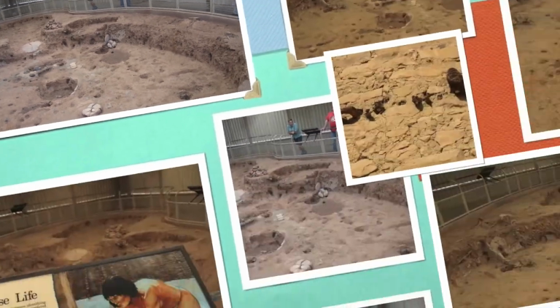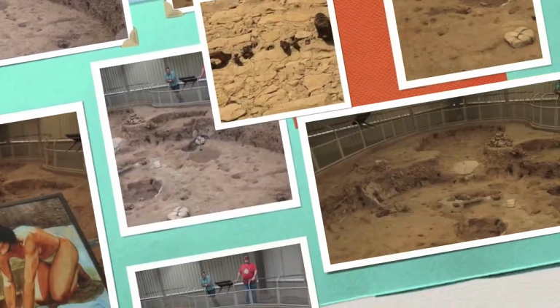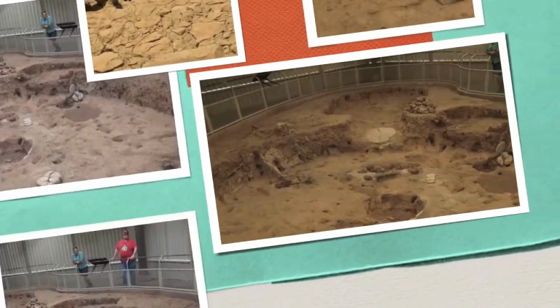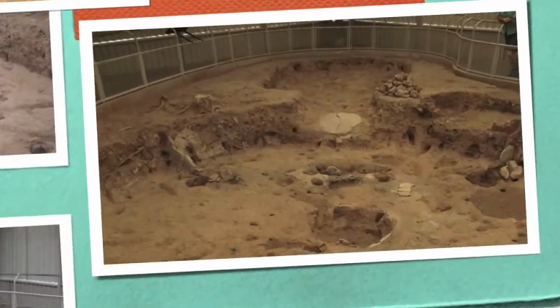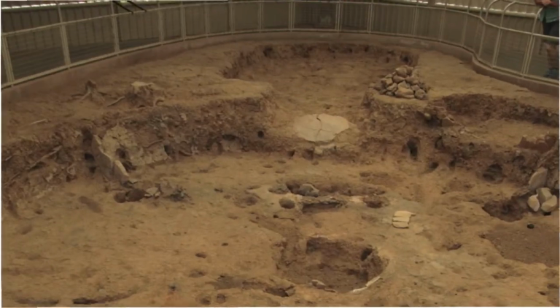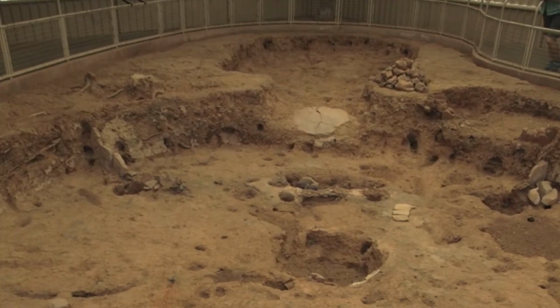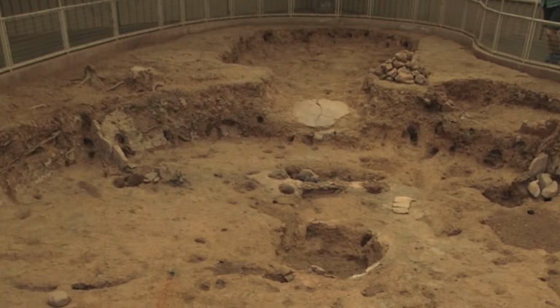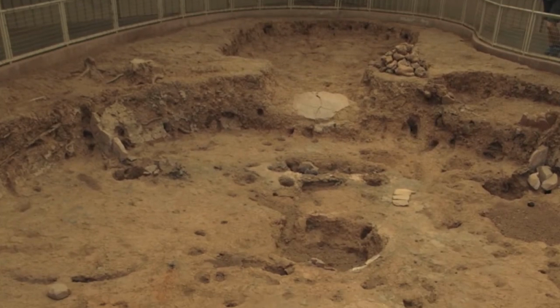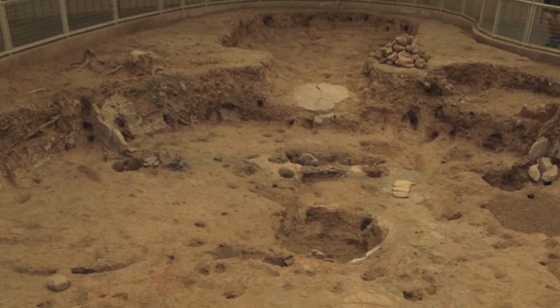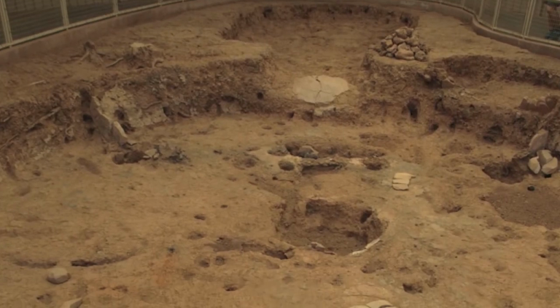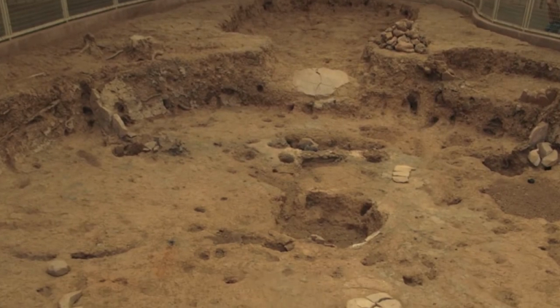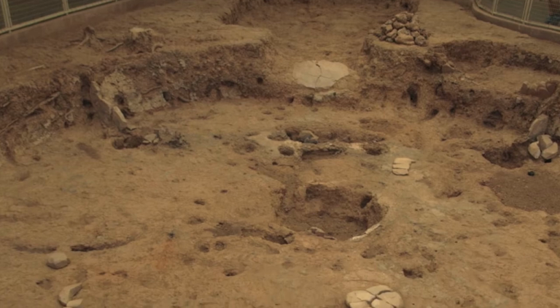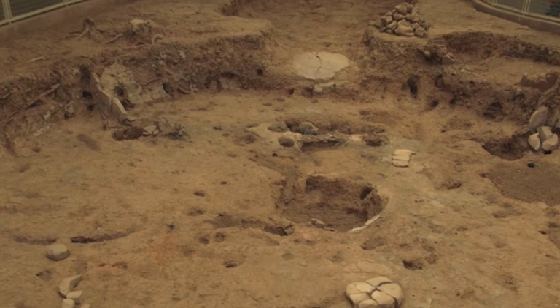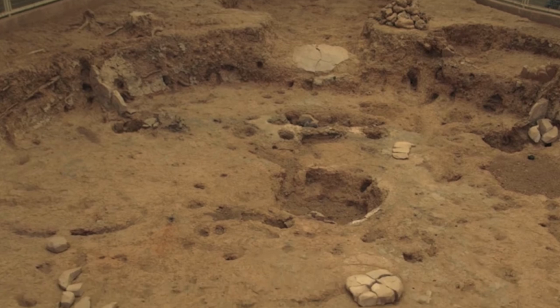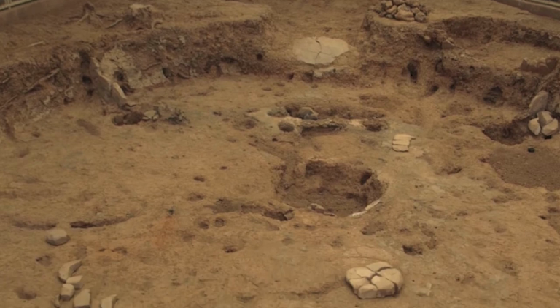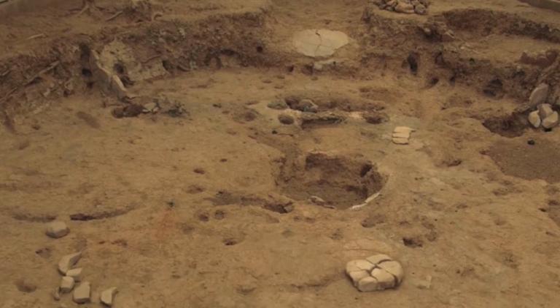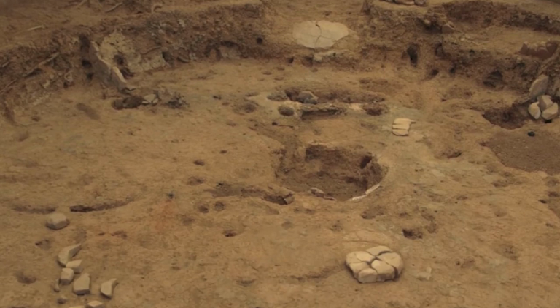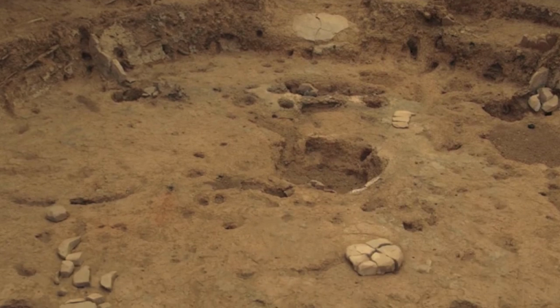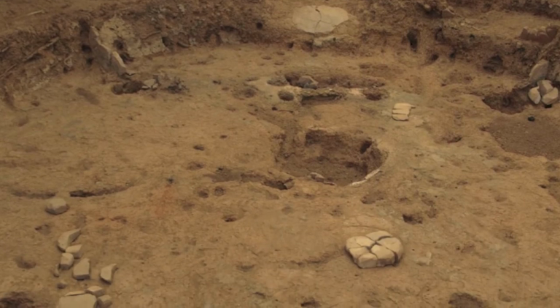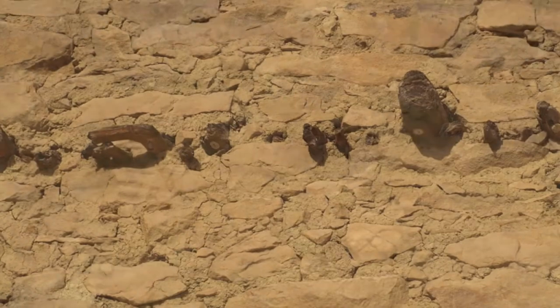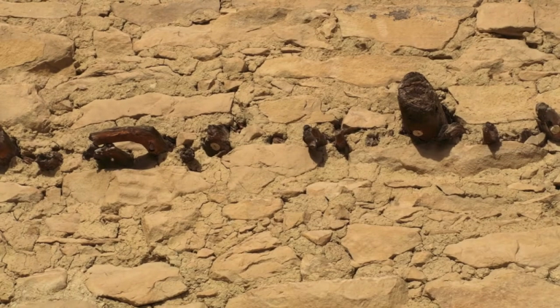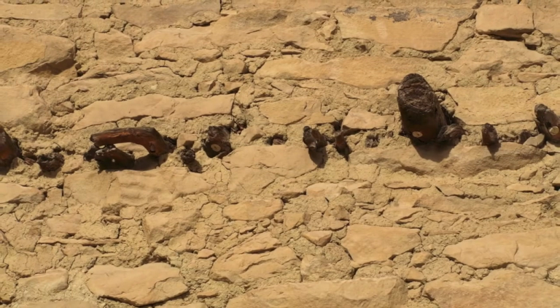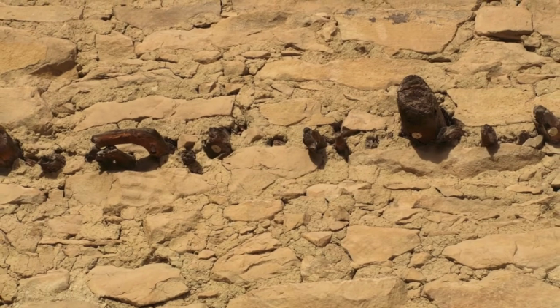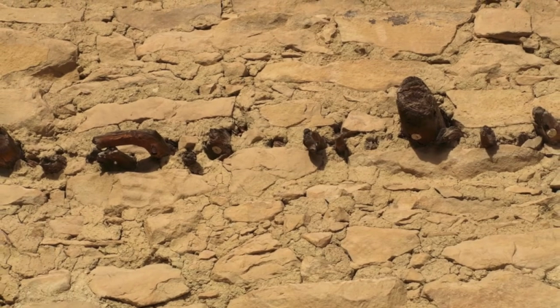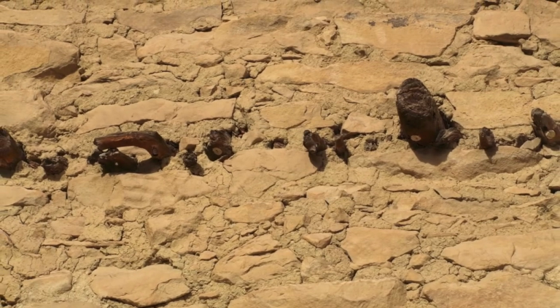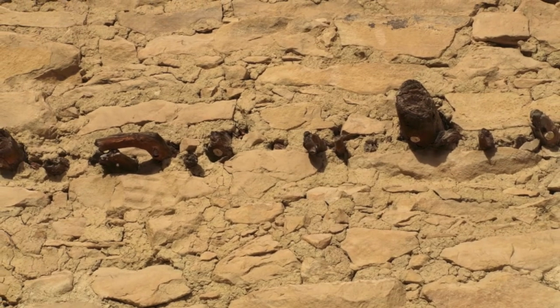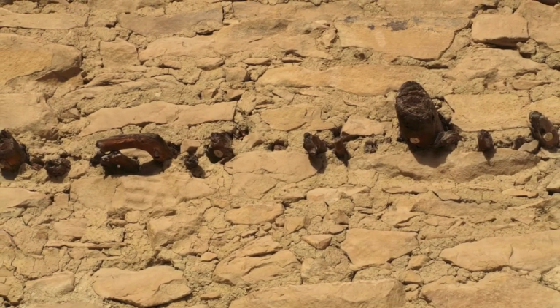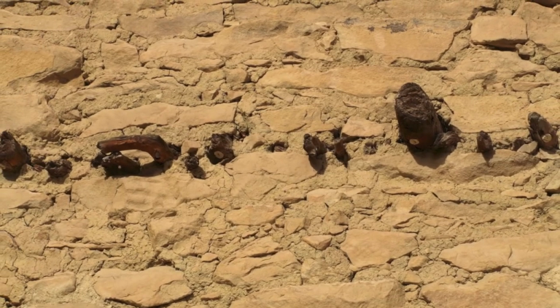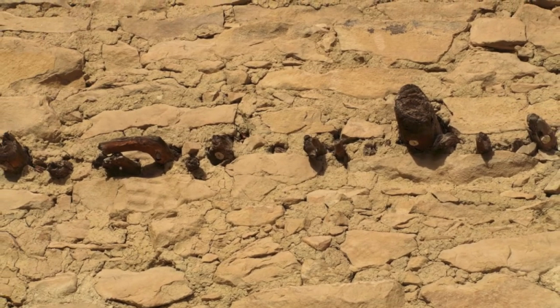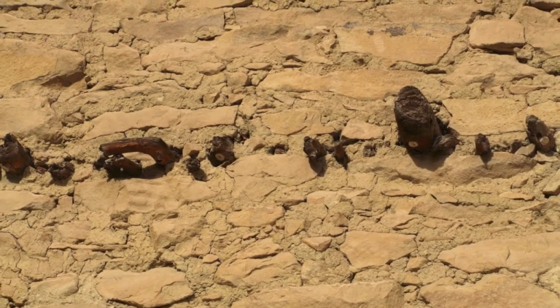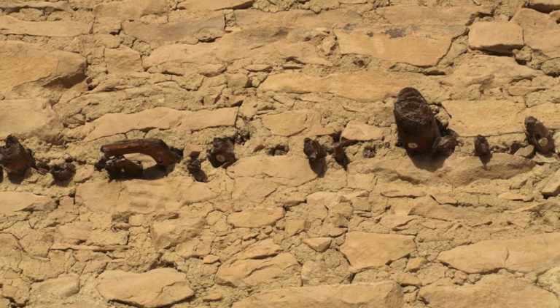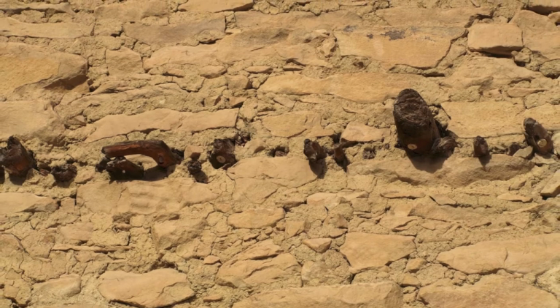Soon they began building single-walled dwellings of wattle and daub. Over time, walls became thicker, then sturdy stone and beams were used.